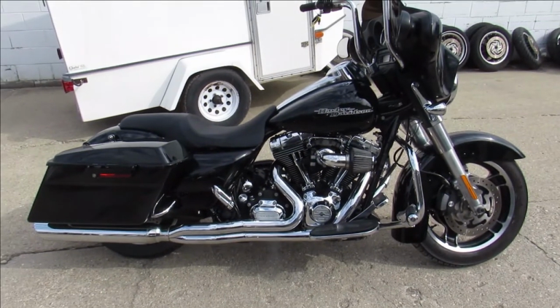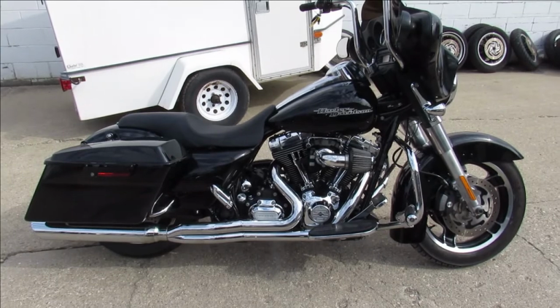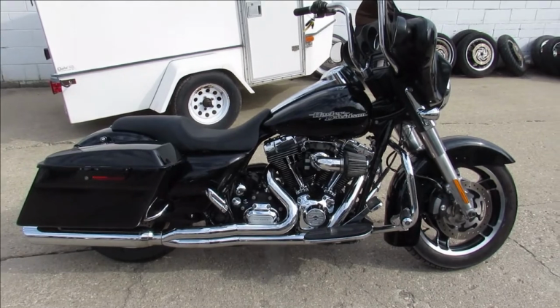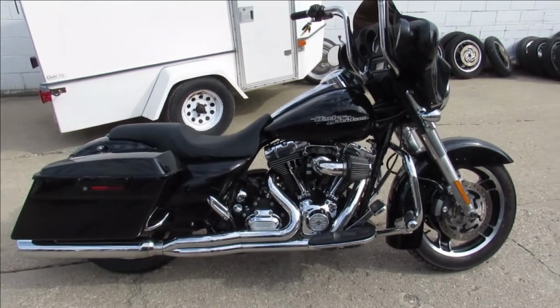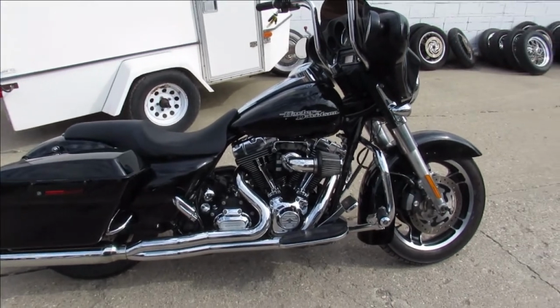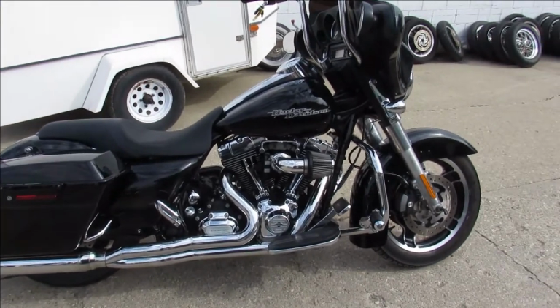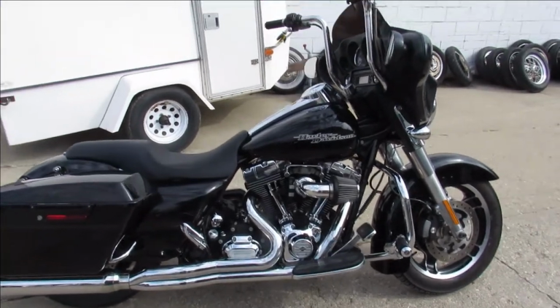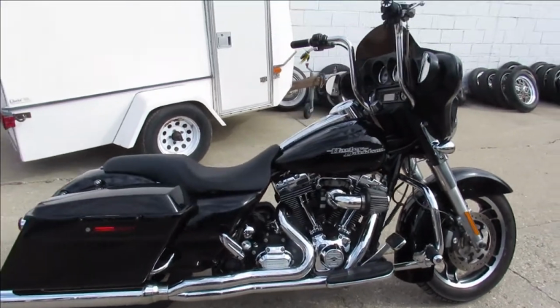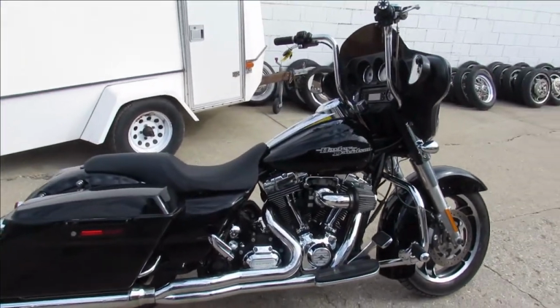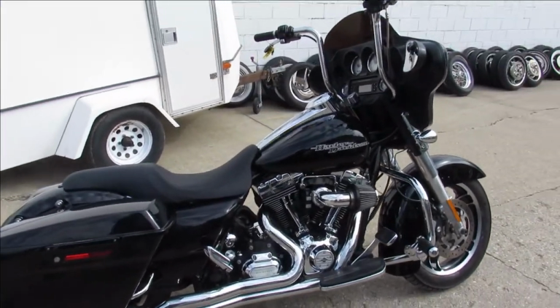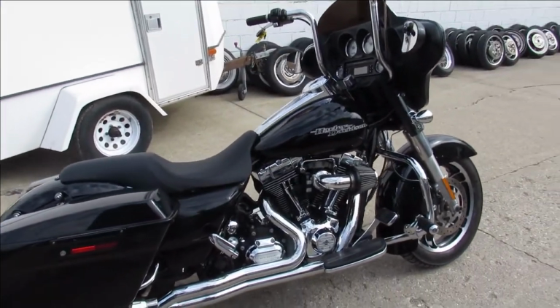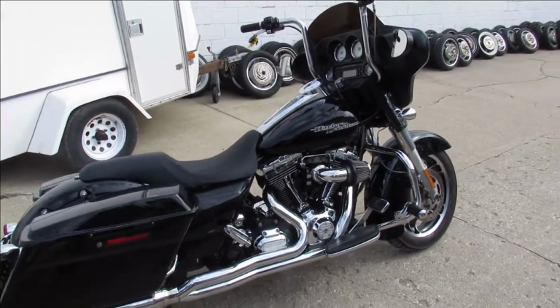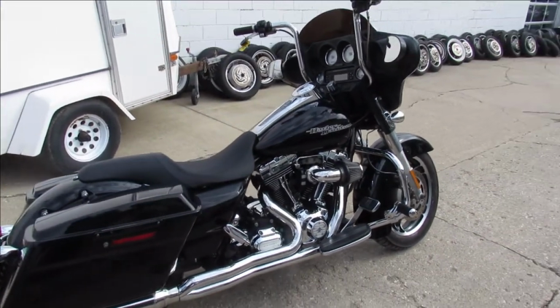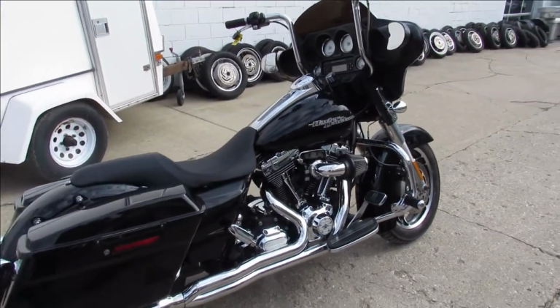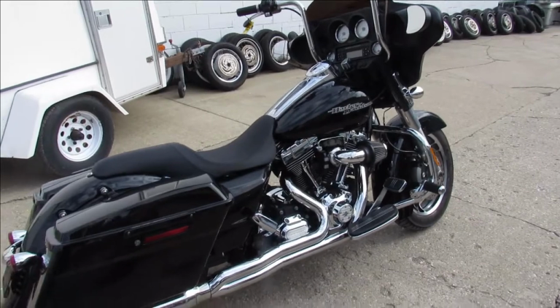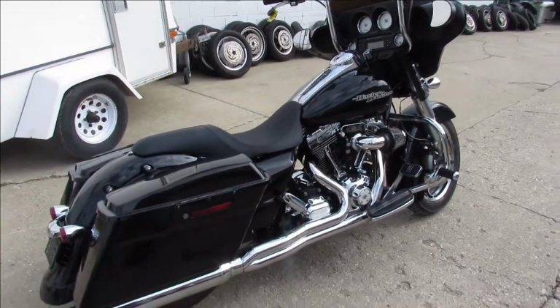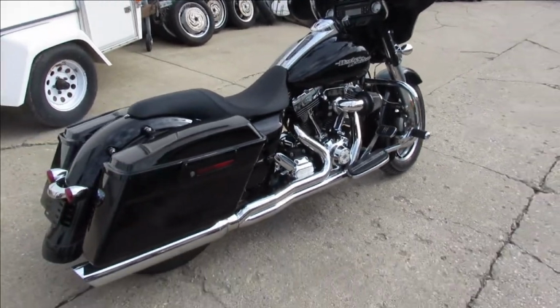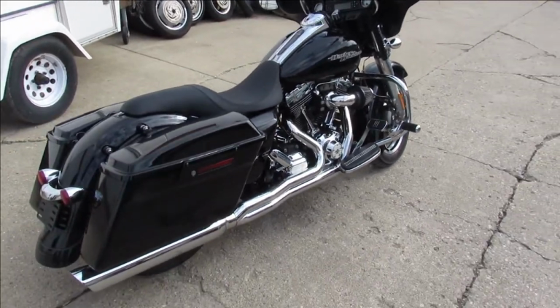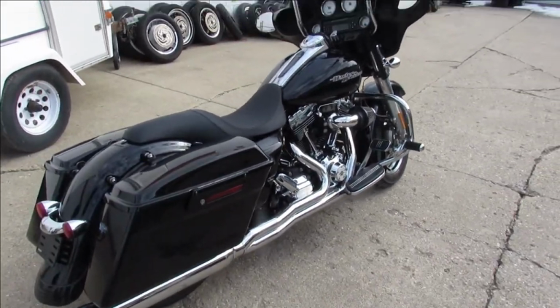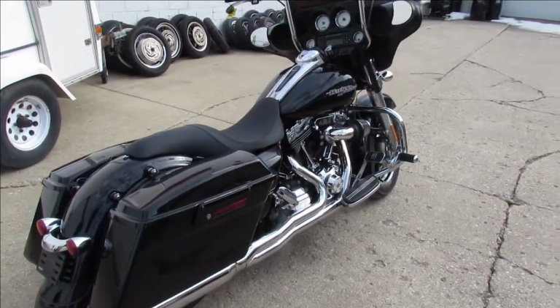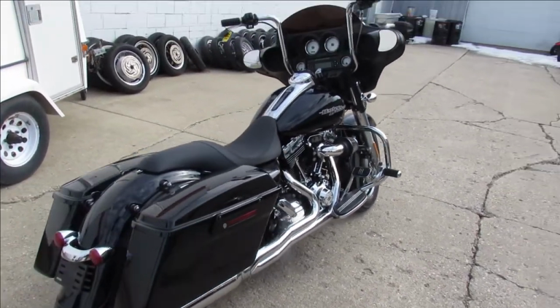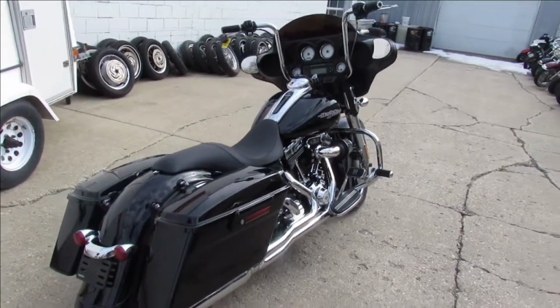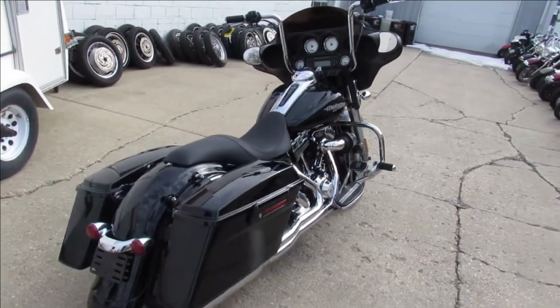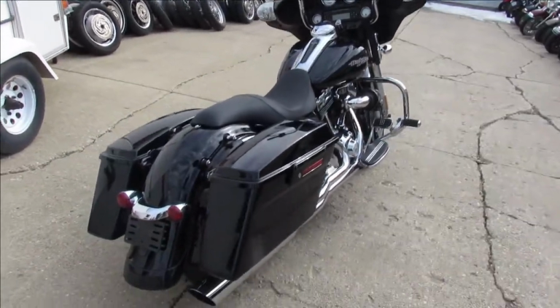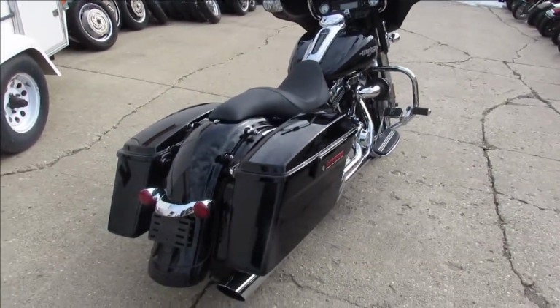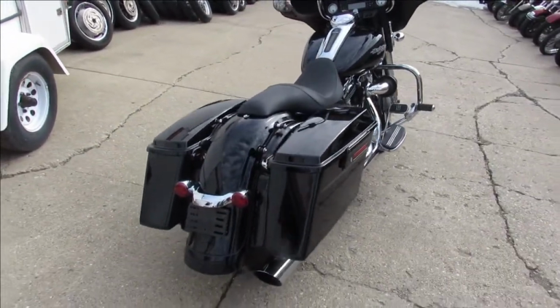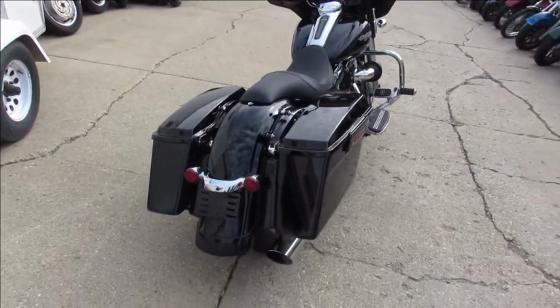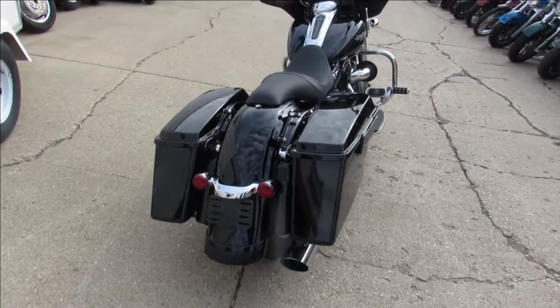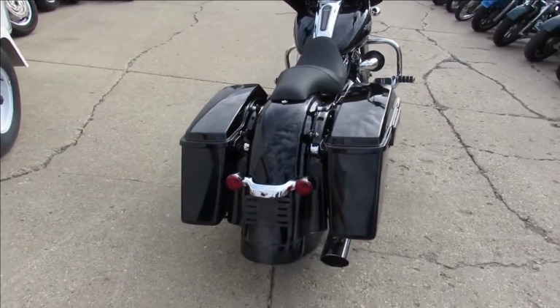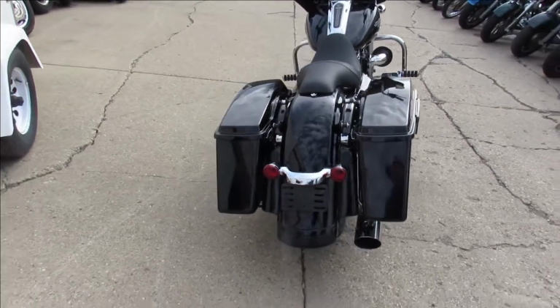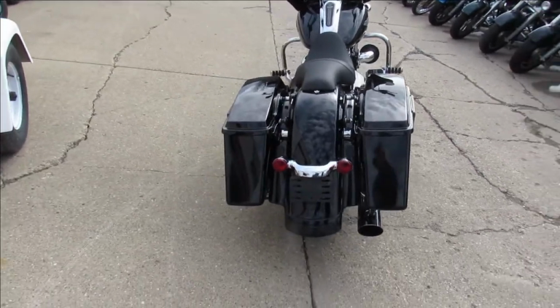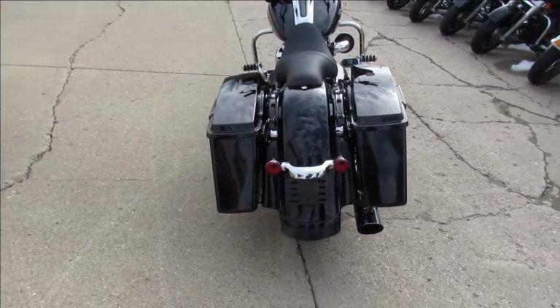Hey, anybody looking for a used Harley-Davidson, we got them here at Approval Power Sports. We got over 350 used Harleys, guaranteed financing, out-of-state financing, nationwide shipping. Keep an eye on our YouTube channel, Facebook page, and website.